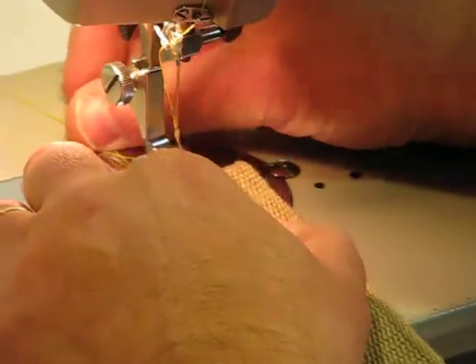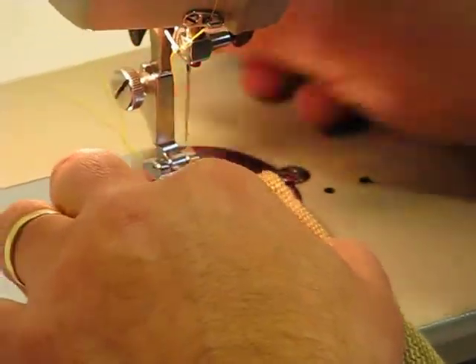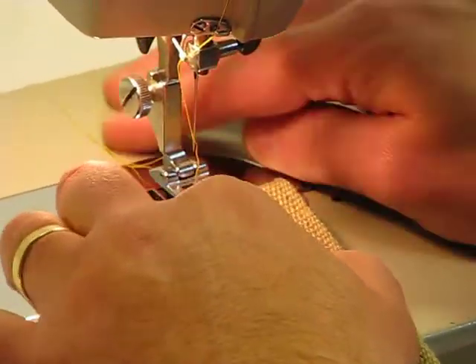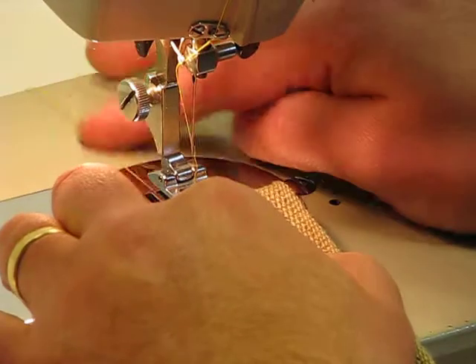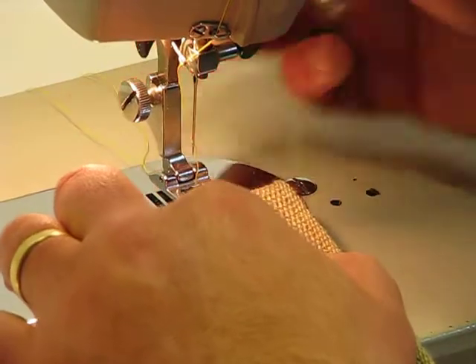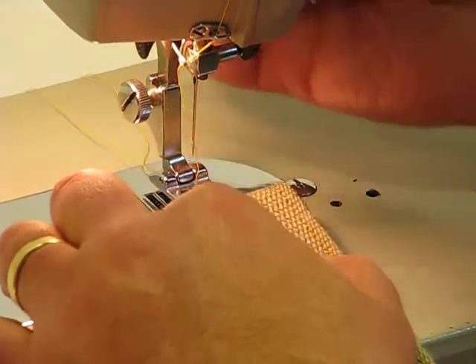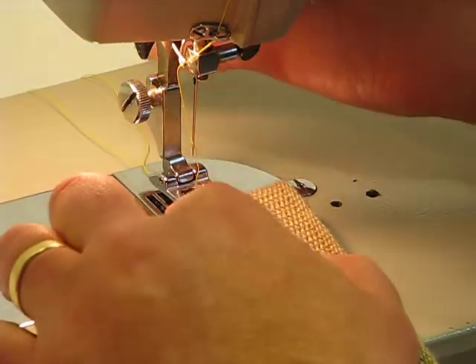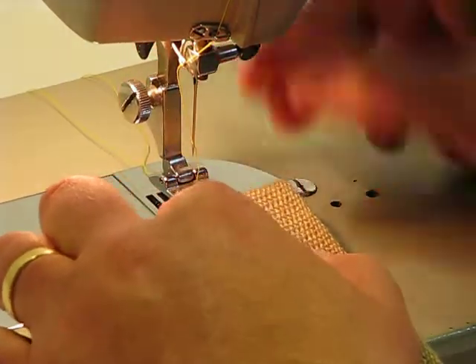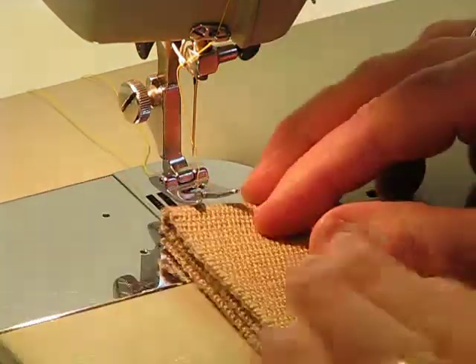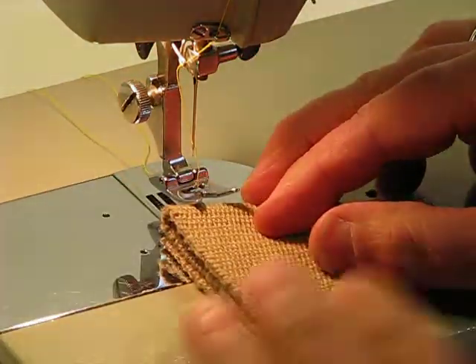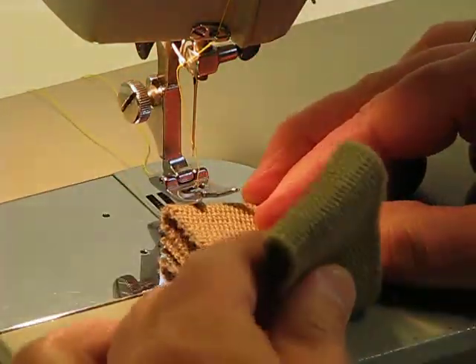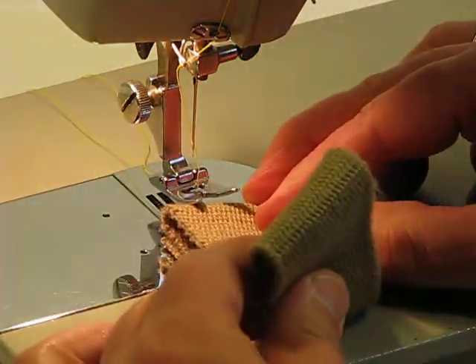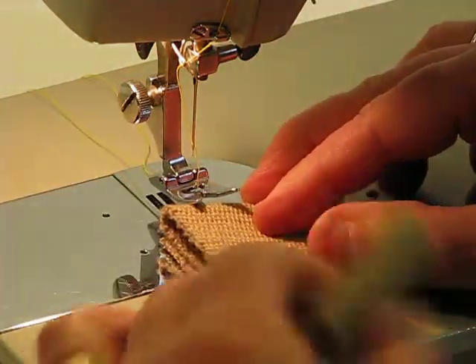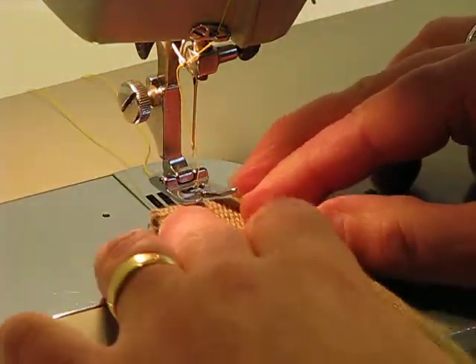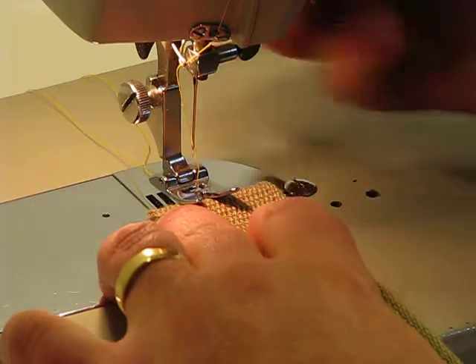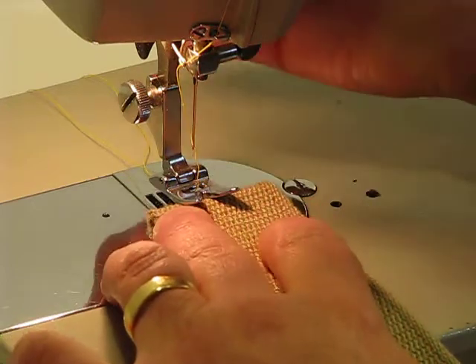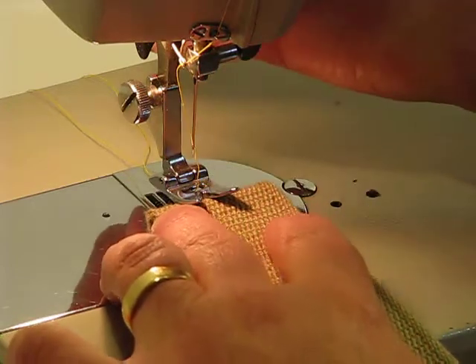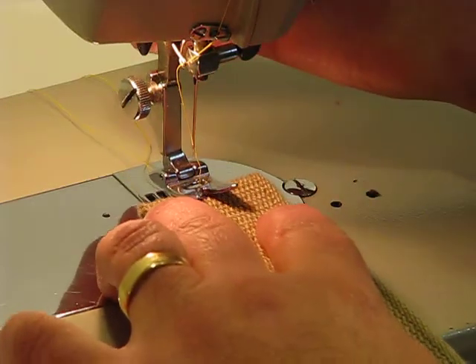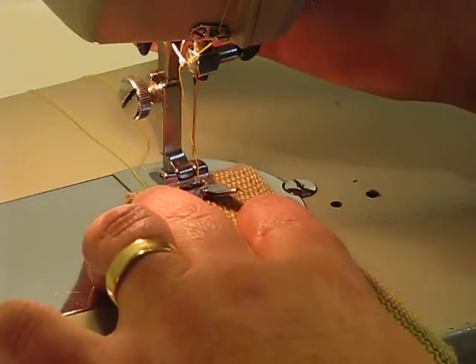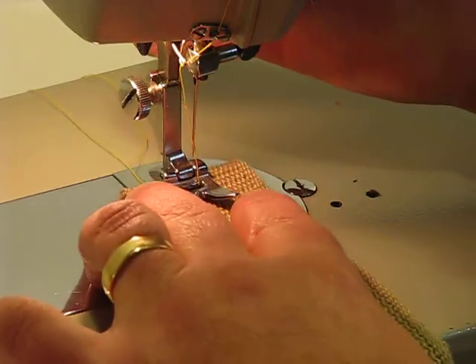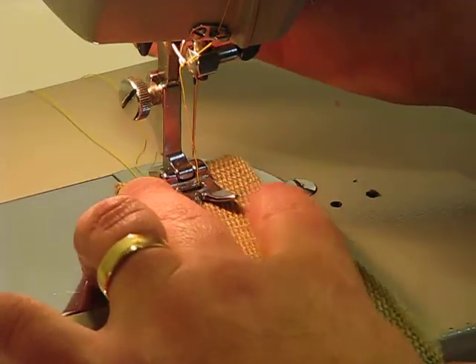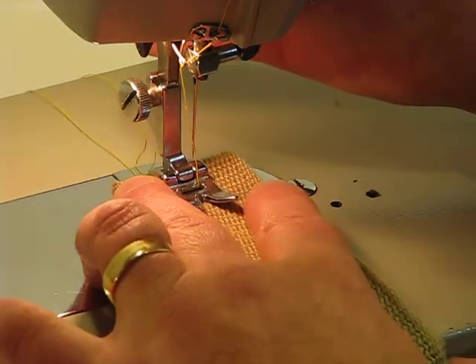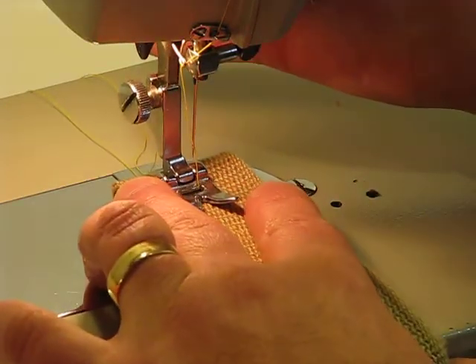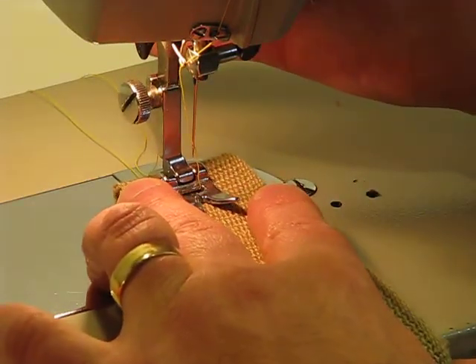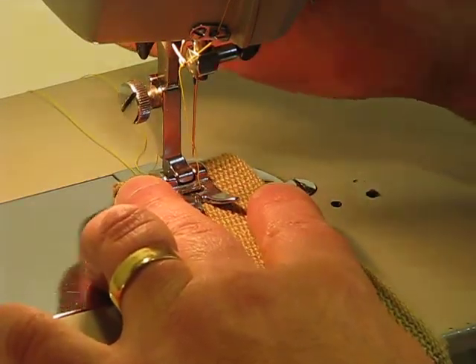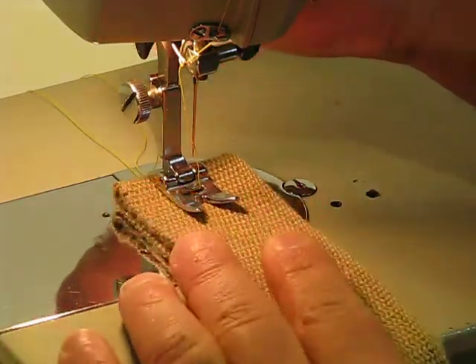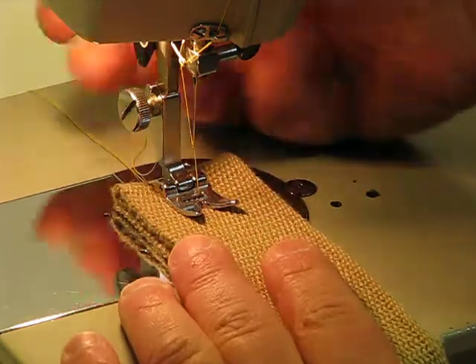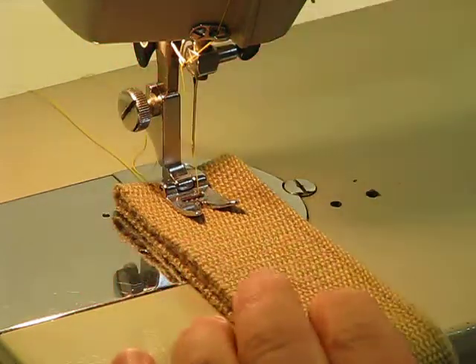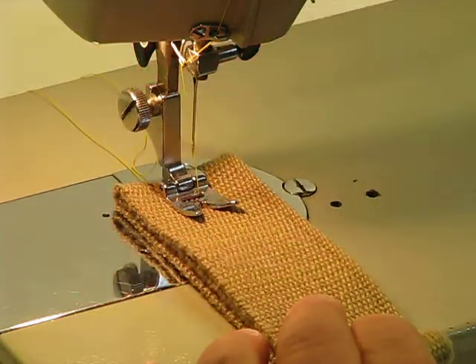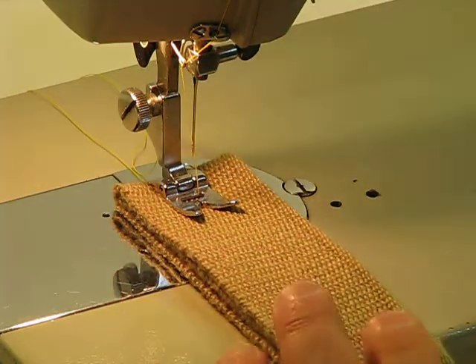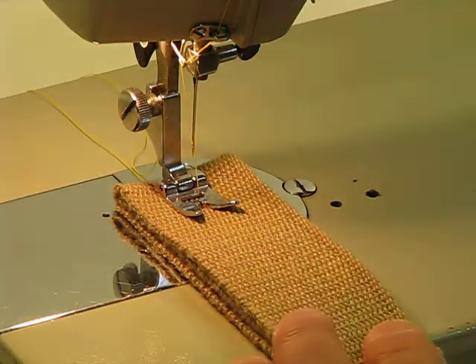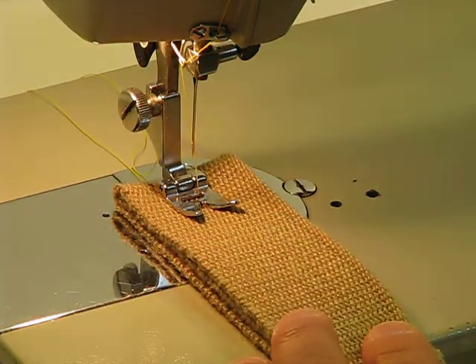The really nice thing about this foot is when you get material that's quite as thick as this with three layers, you can just easily apply a little bit of pressure and slide that underneath the presser foot. Go ahead and watch what this FOF 18 can do.